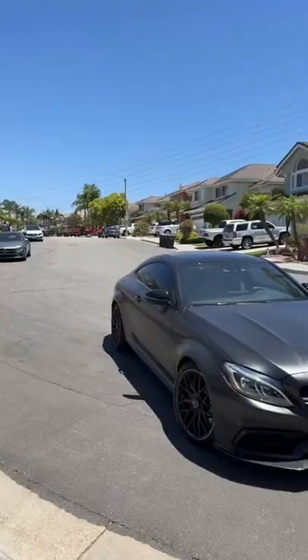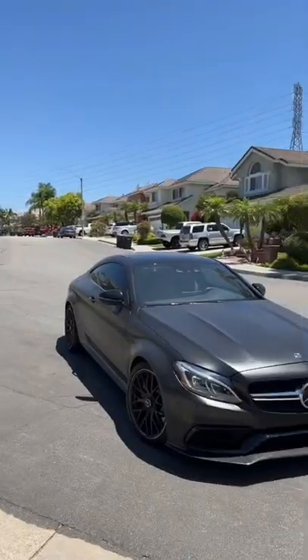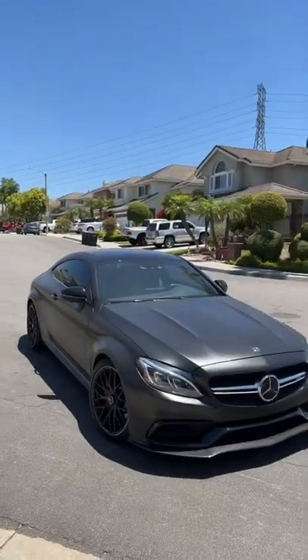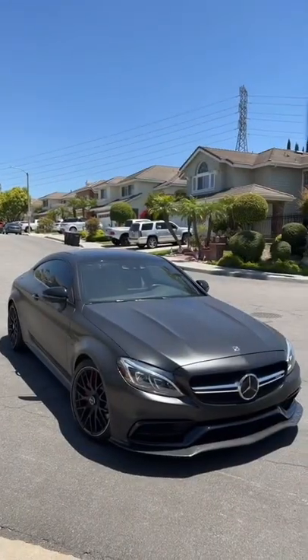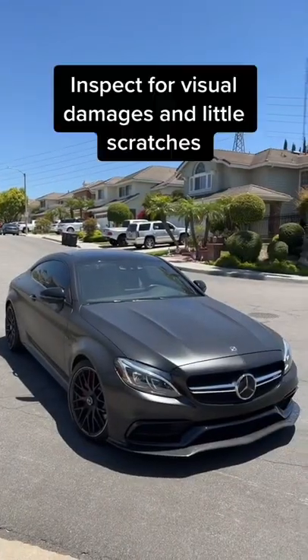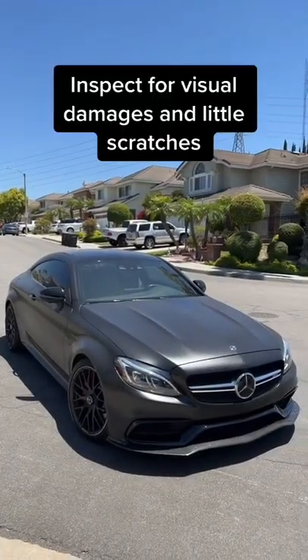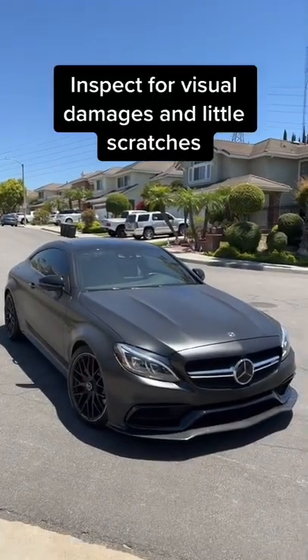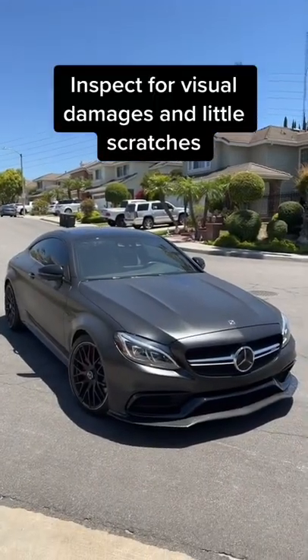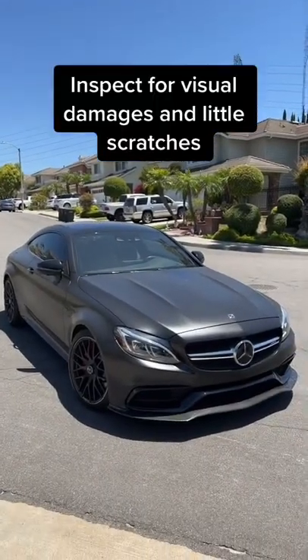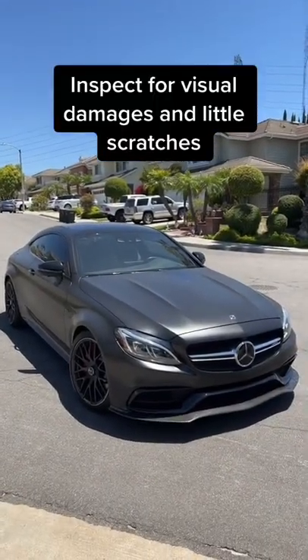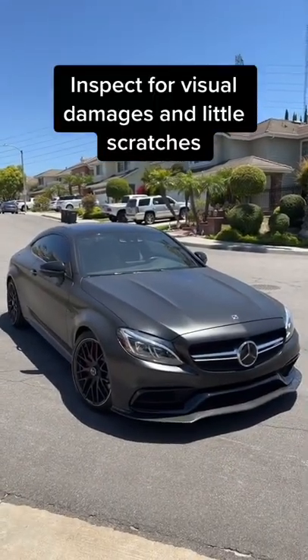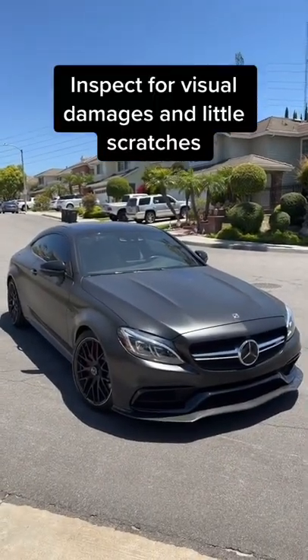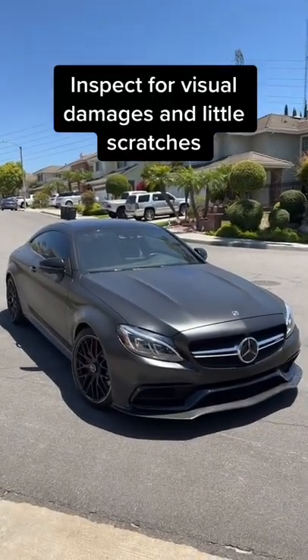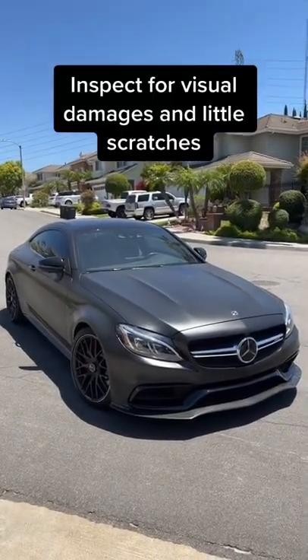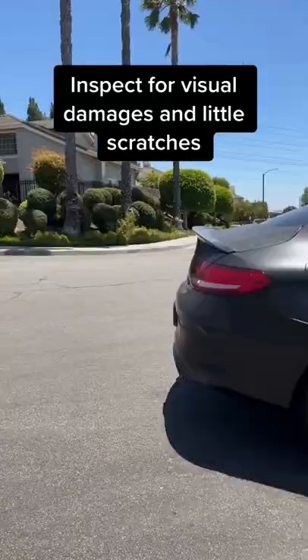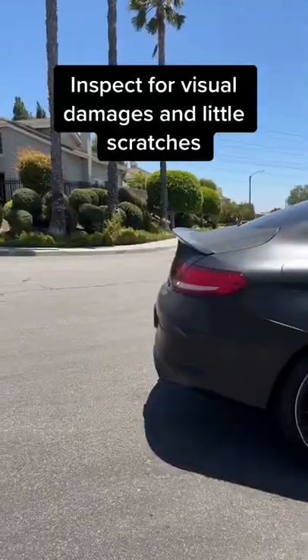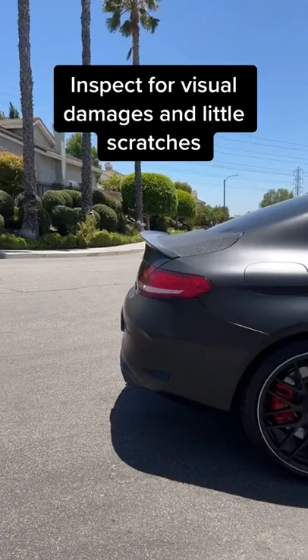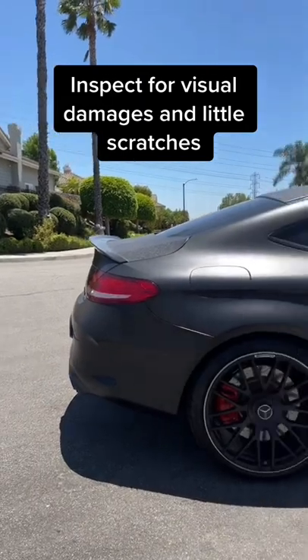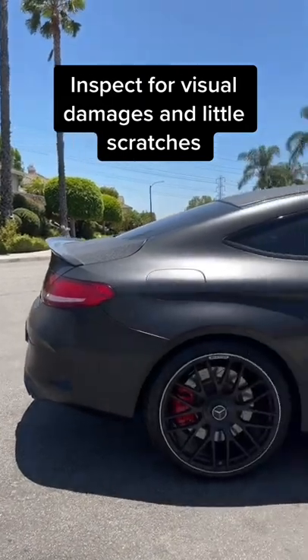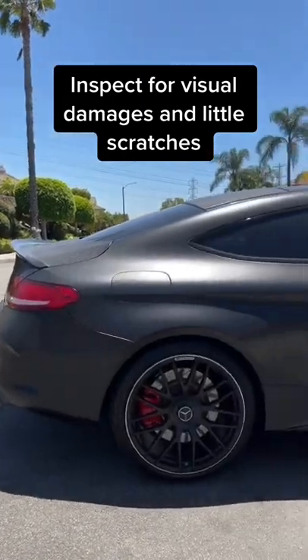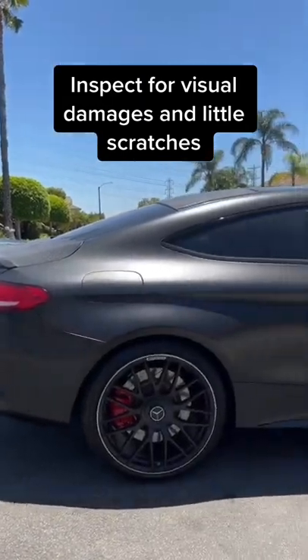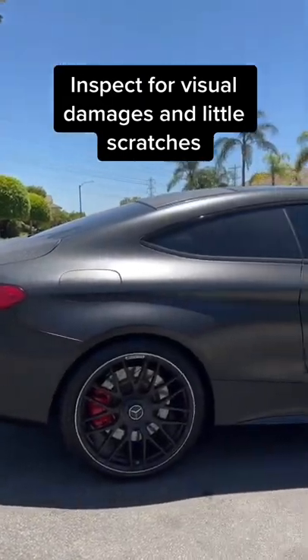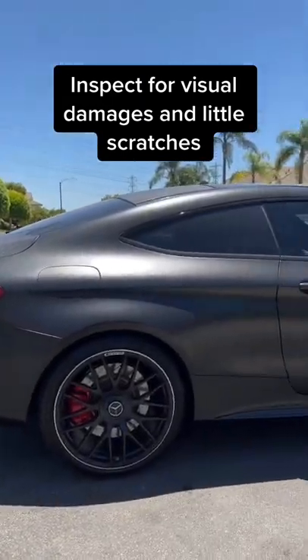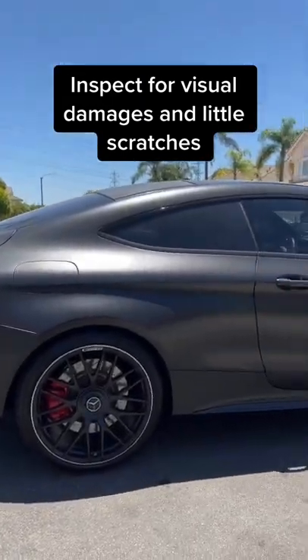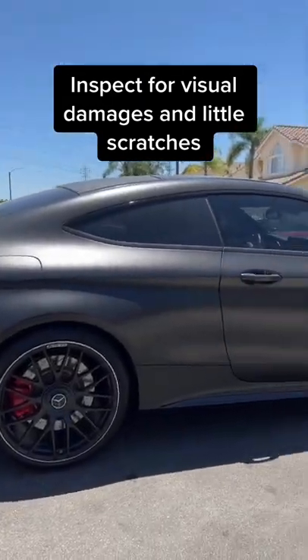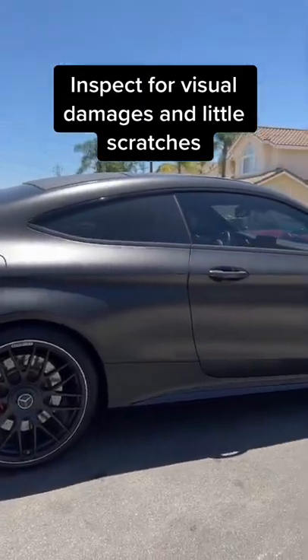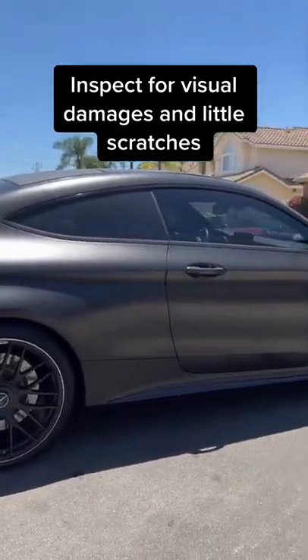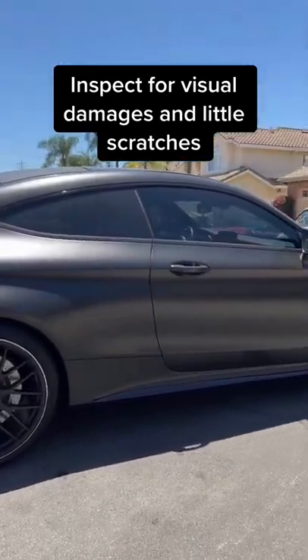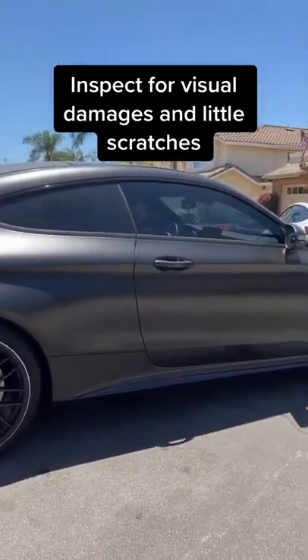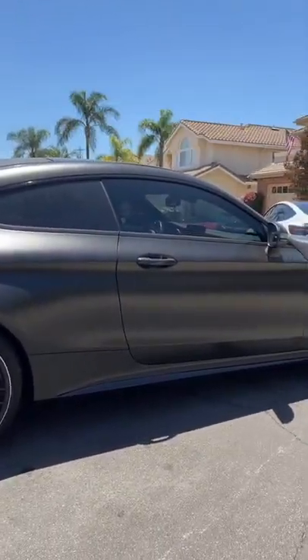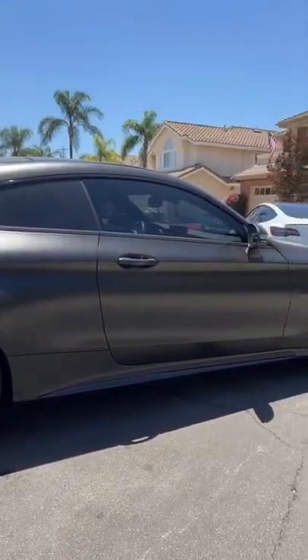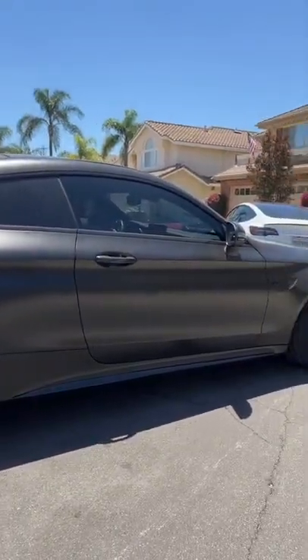Number three is going to be inspecting the car for any visual damages or little scratches. No used car is perfect, so any type of little damages you can use as a negotiation tactic.